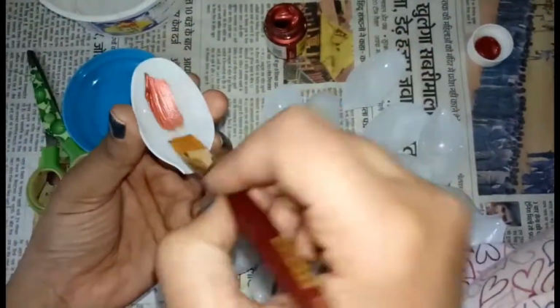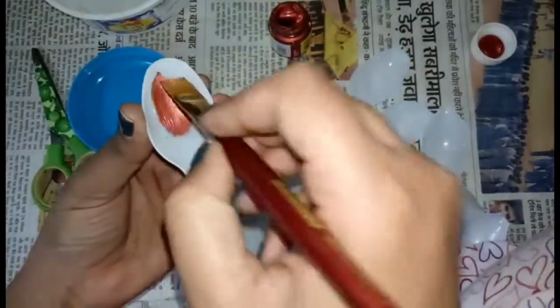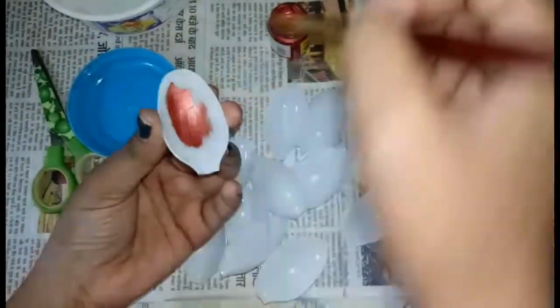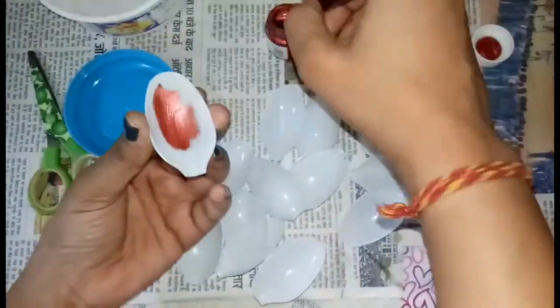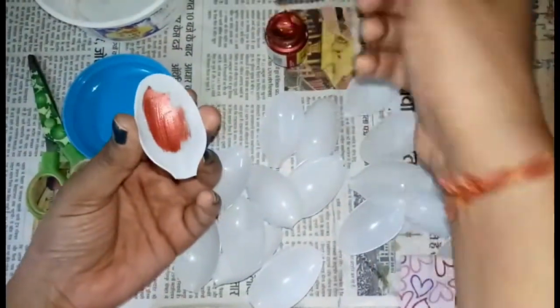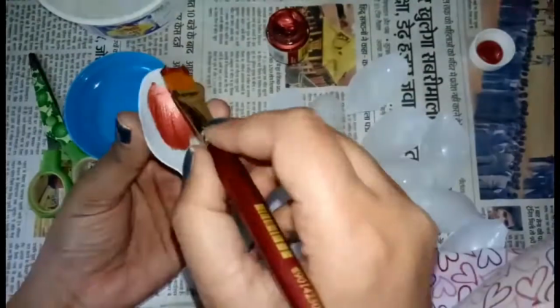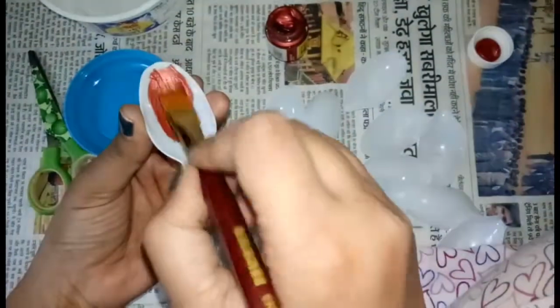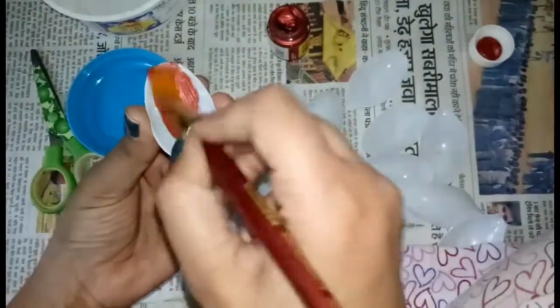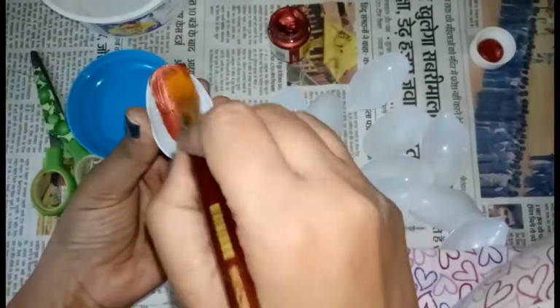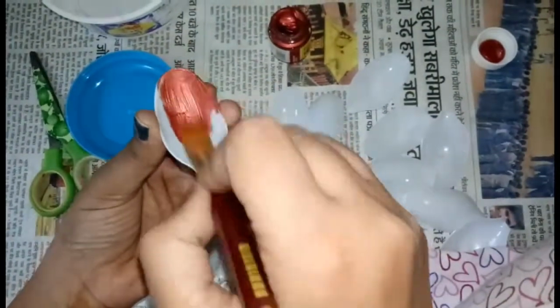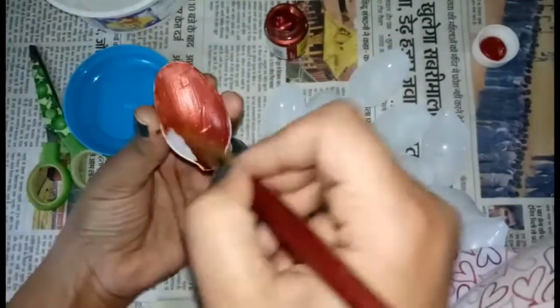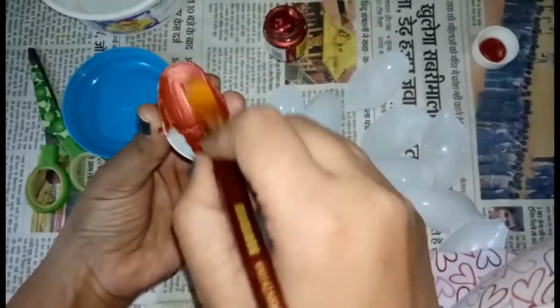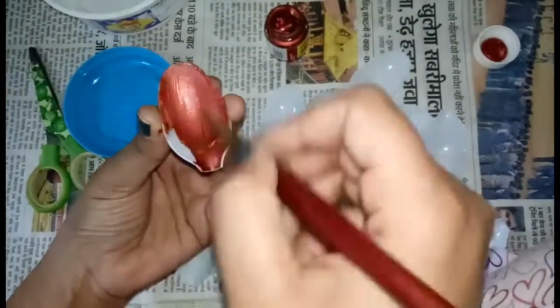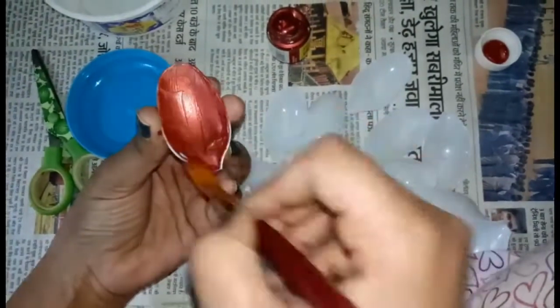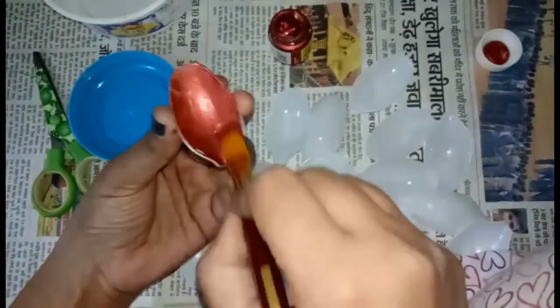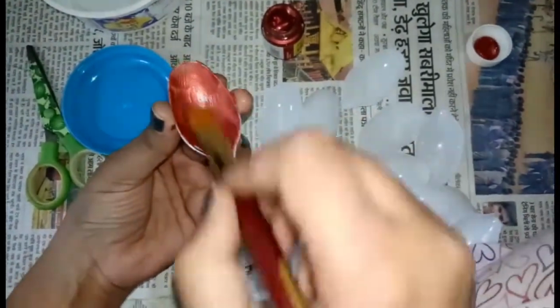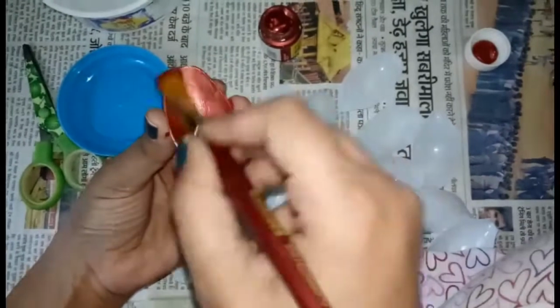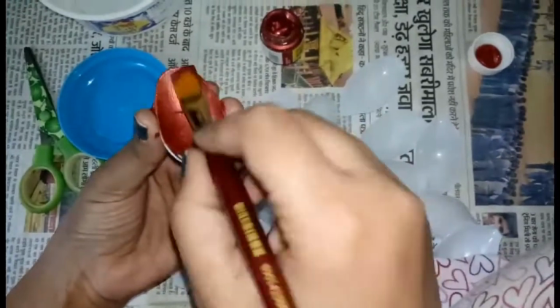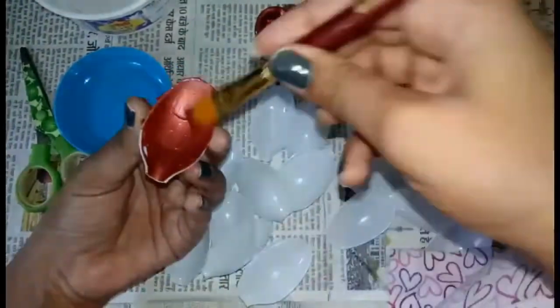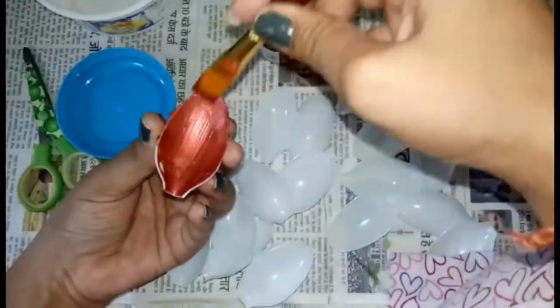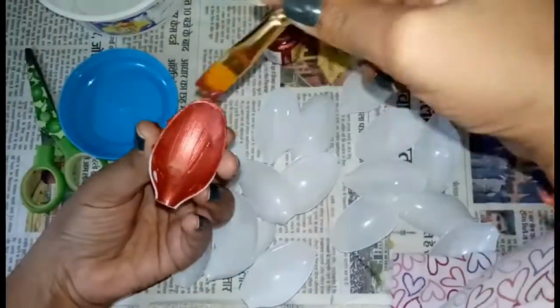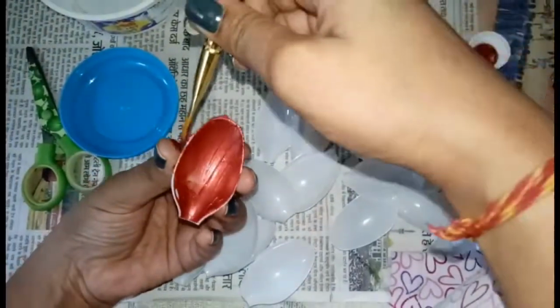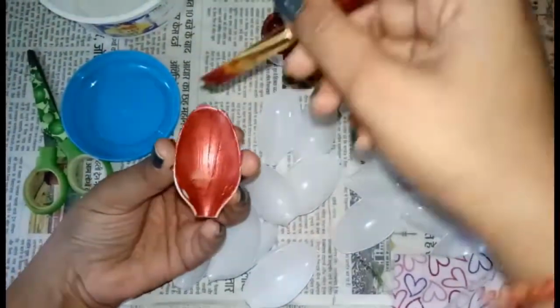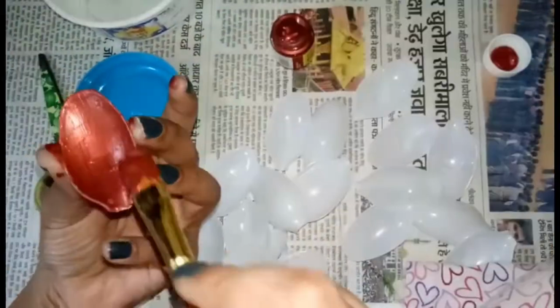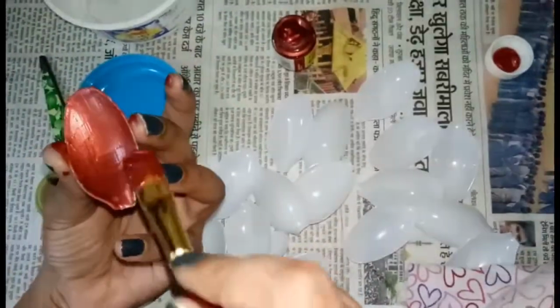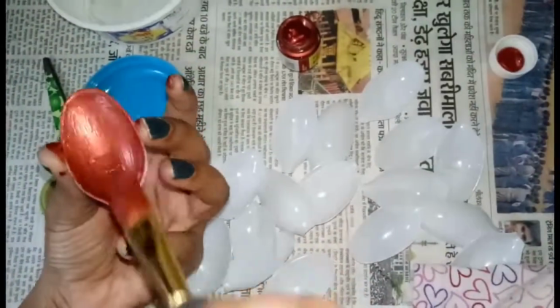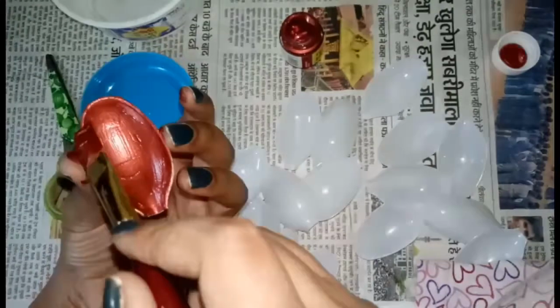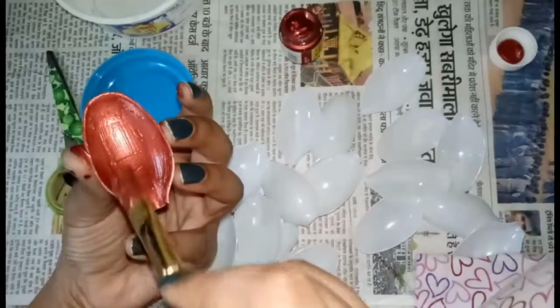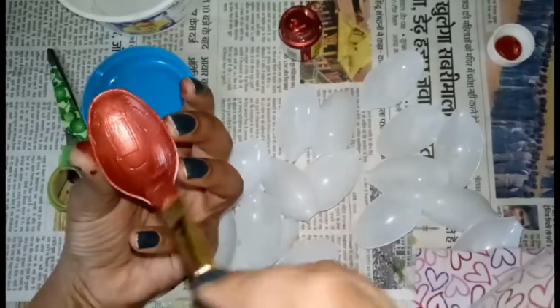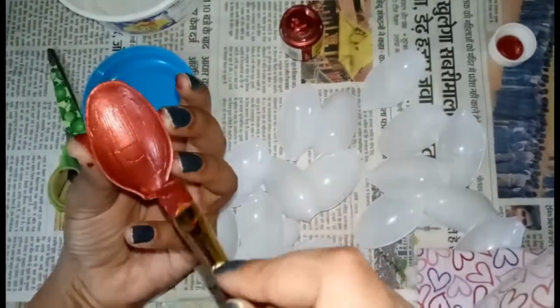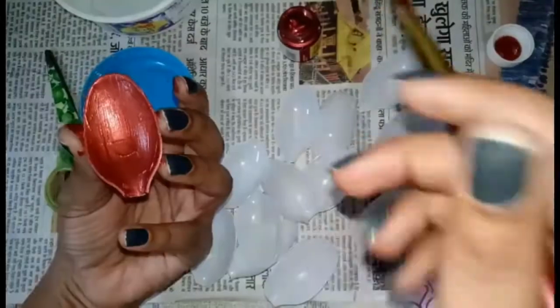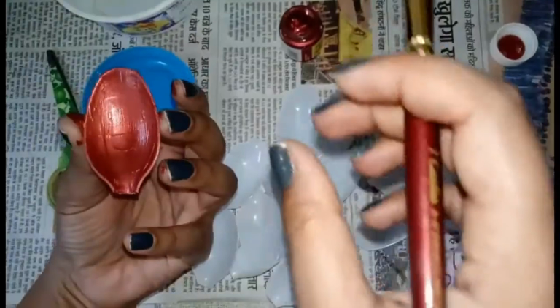You can also use spray, but I will paint them. You can use a color of your choice. I am mostly using glitter shades because for the festive season, glitter and bright colors are very much in.